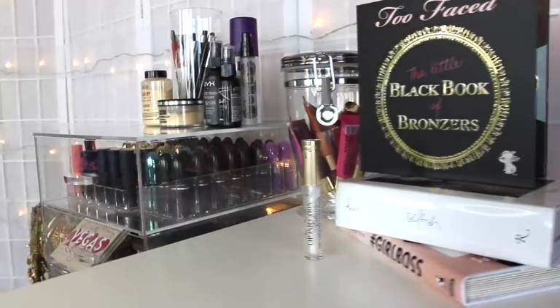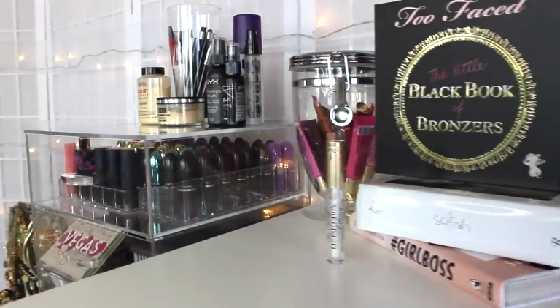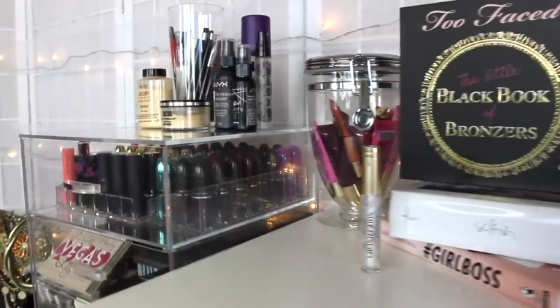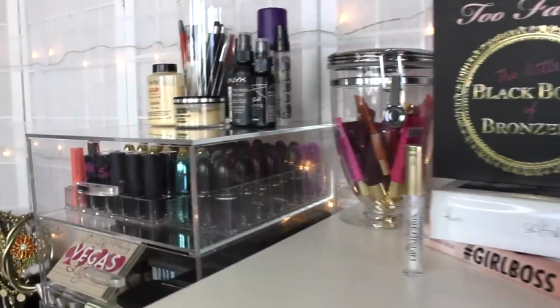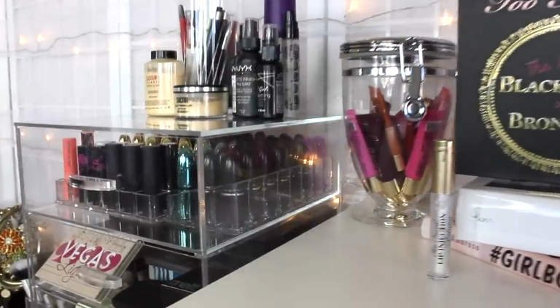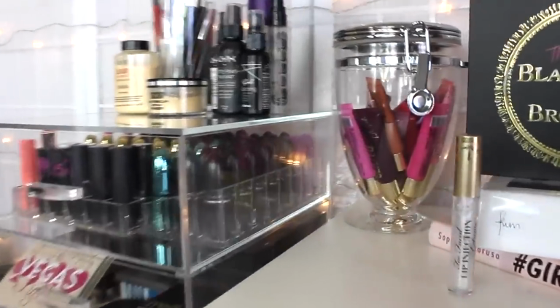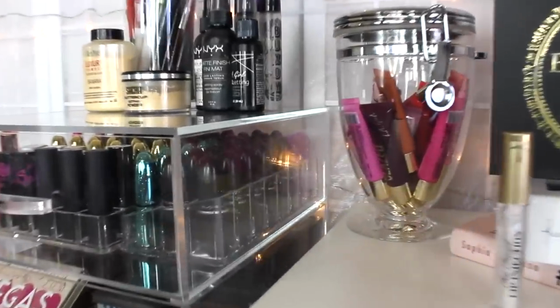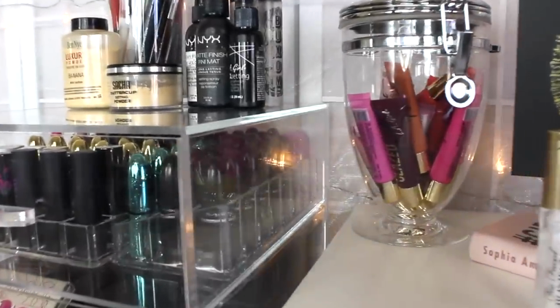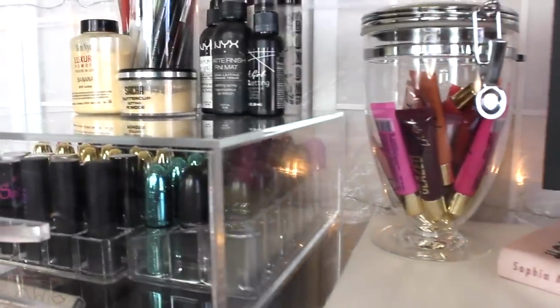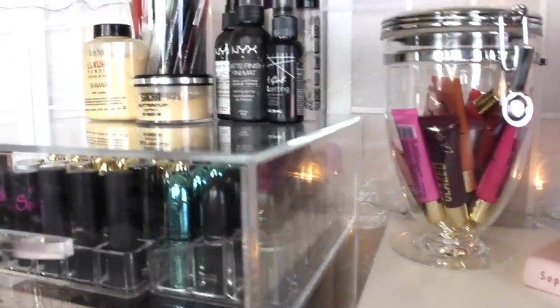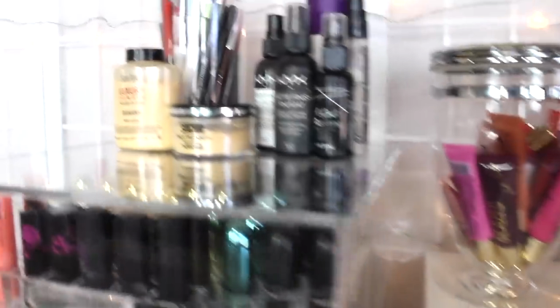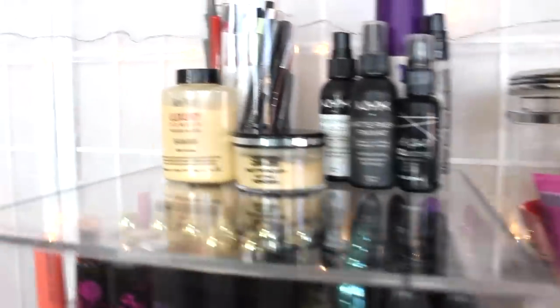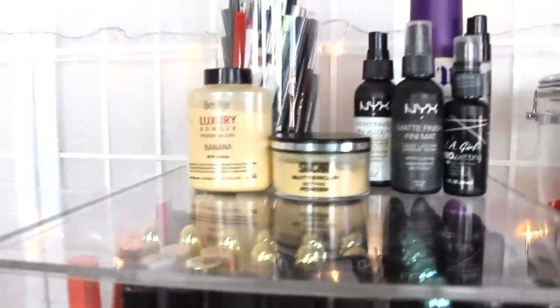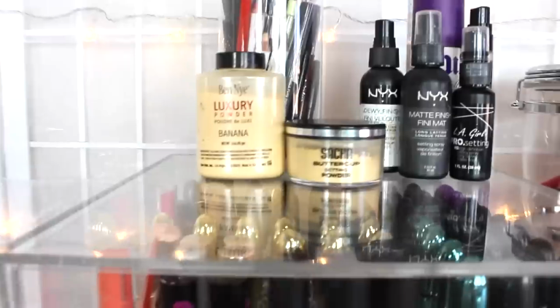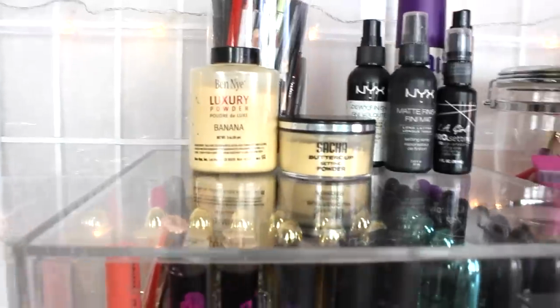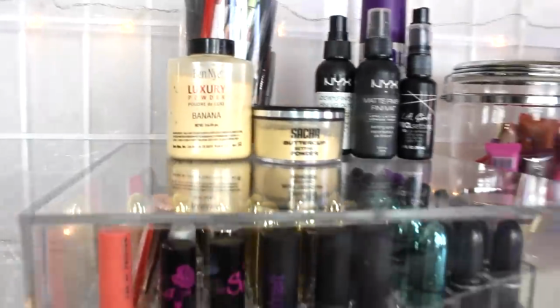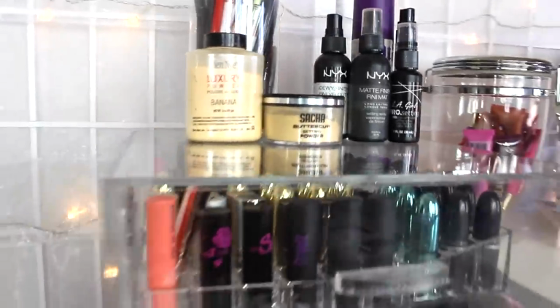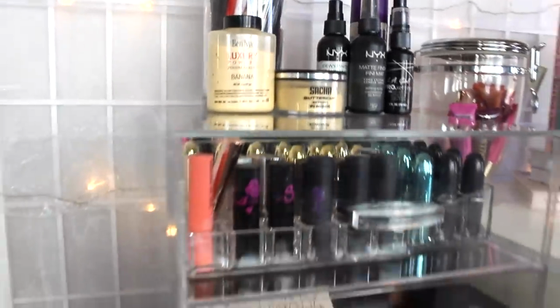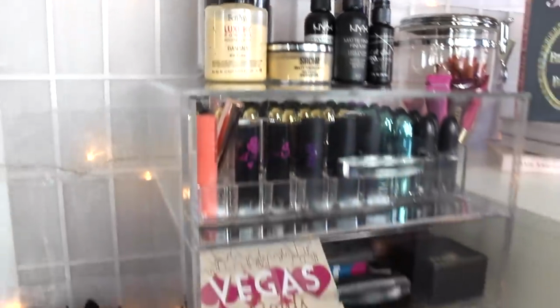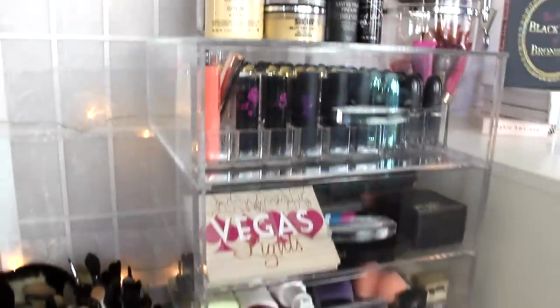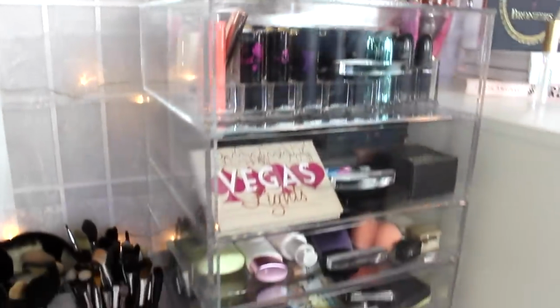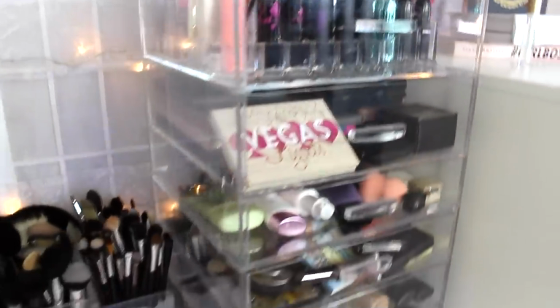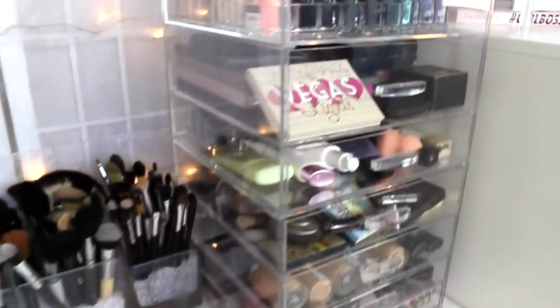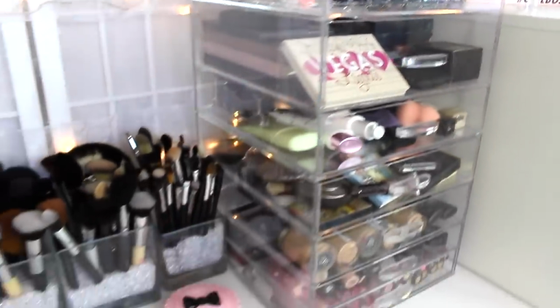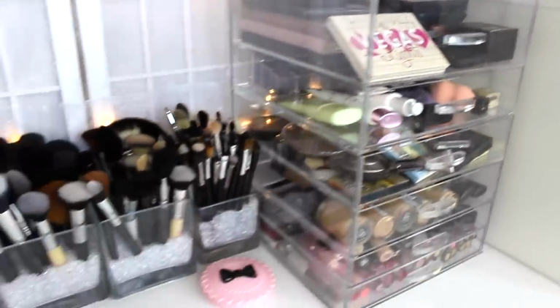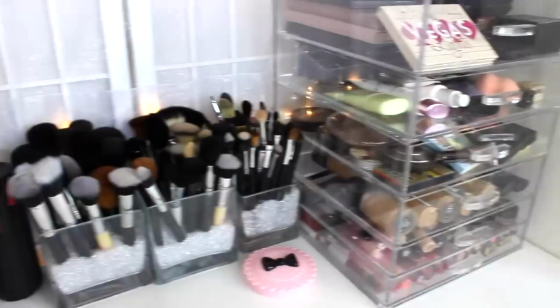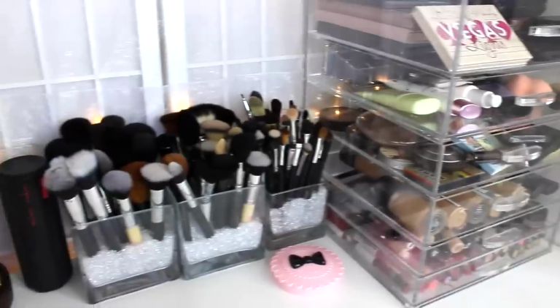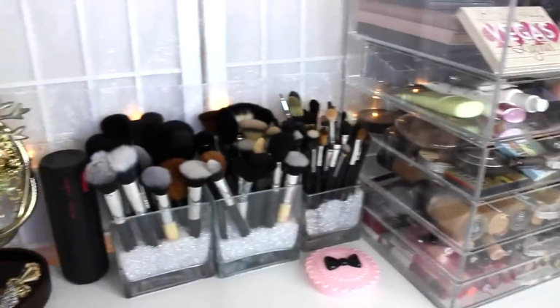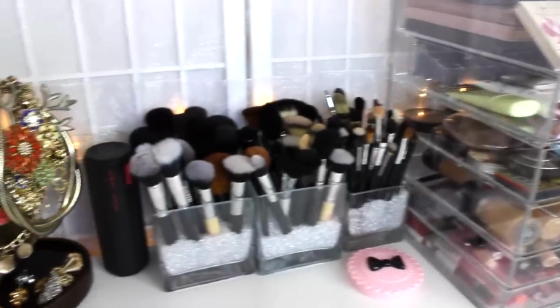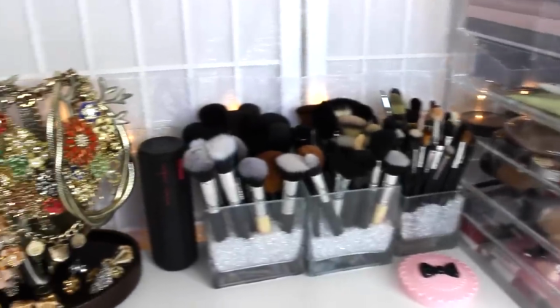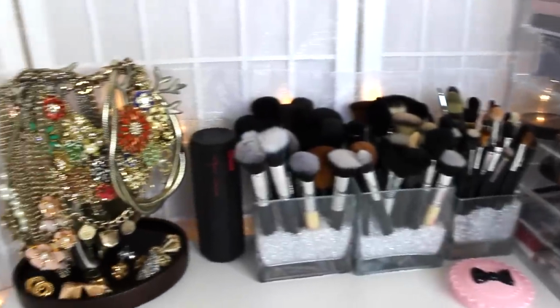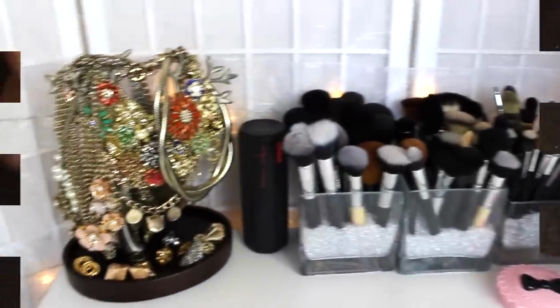Hey guys! Welcome back to my channel. Today I'm going to be organizing and decluttering my vanity. I really wanted to show you guys how I did this because I recently got a little bit more storage and I thought it would be fun to watch.